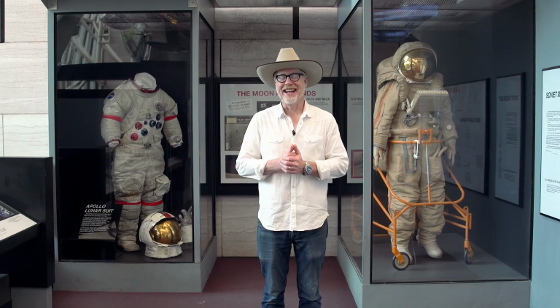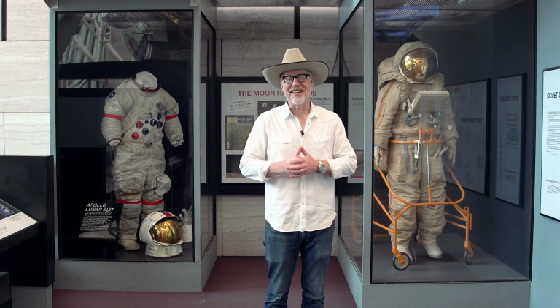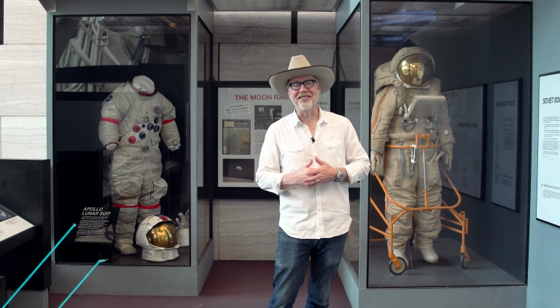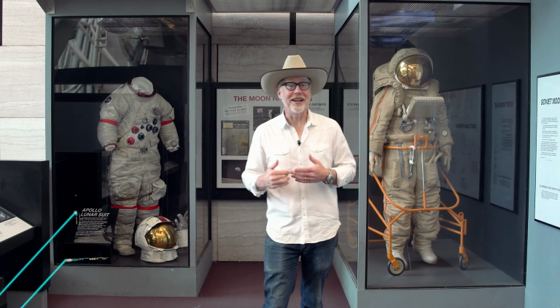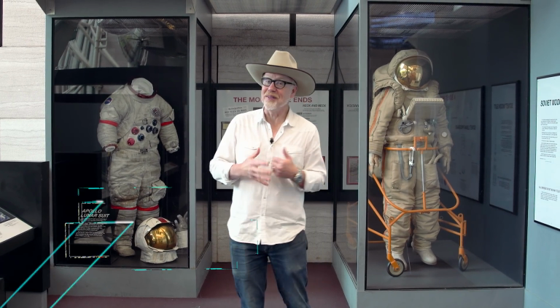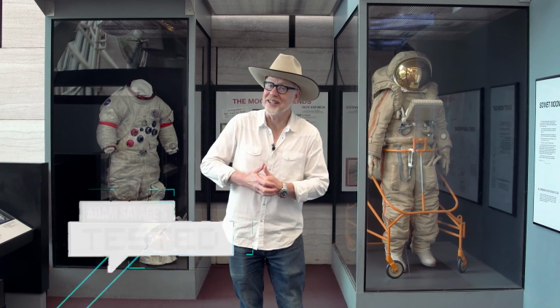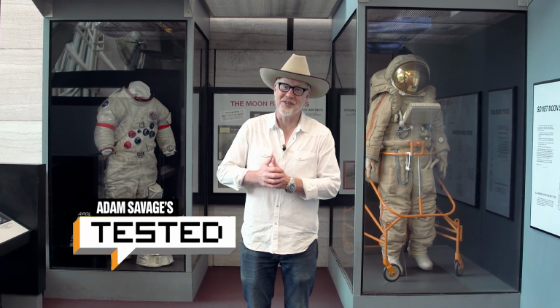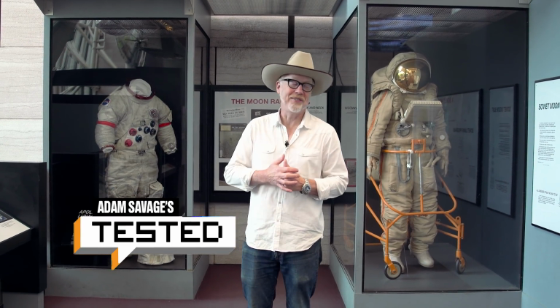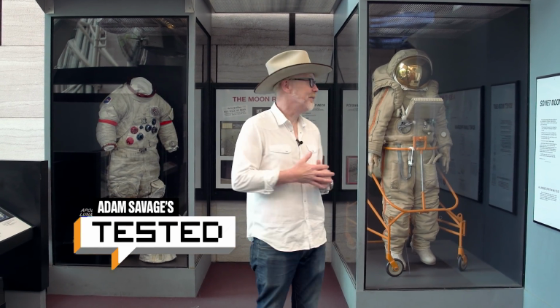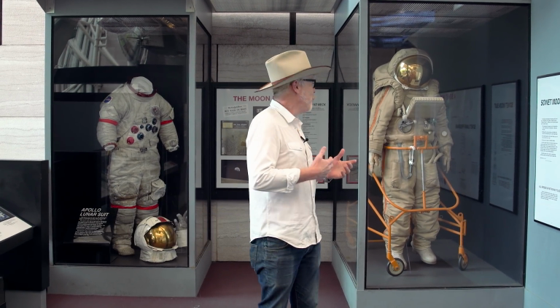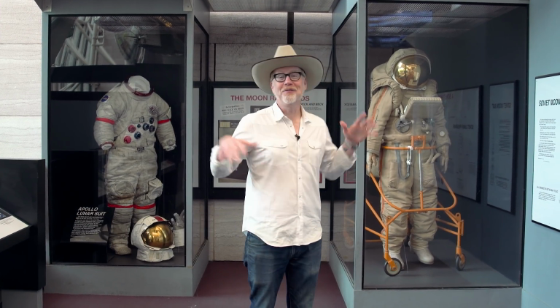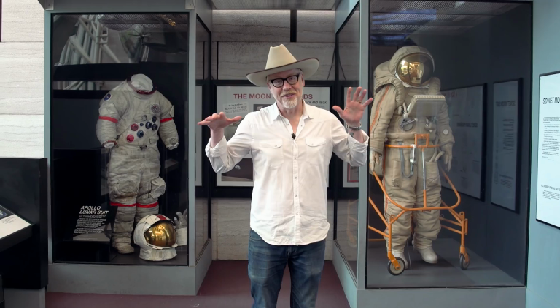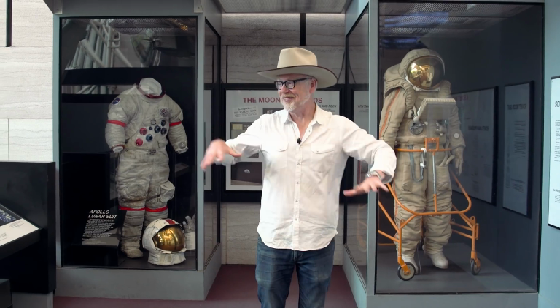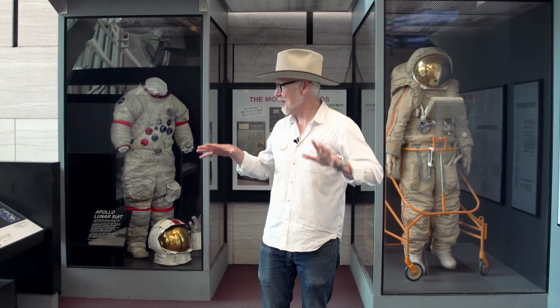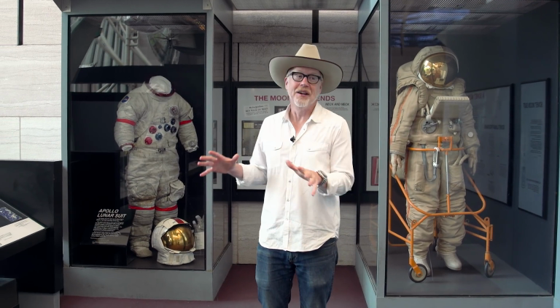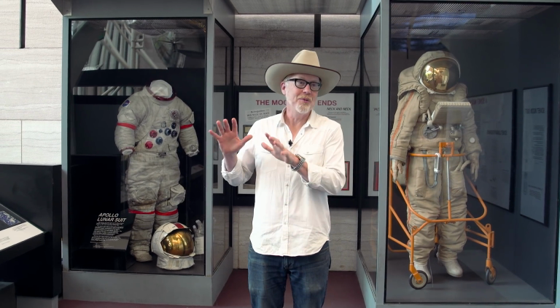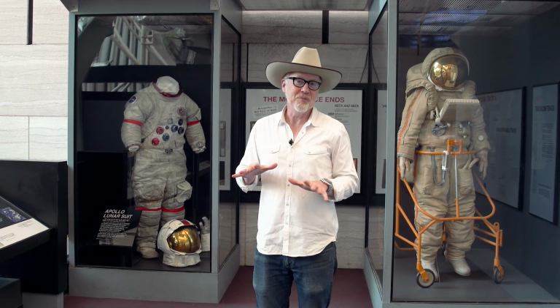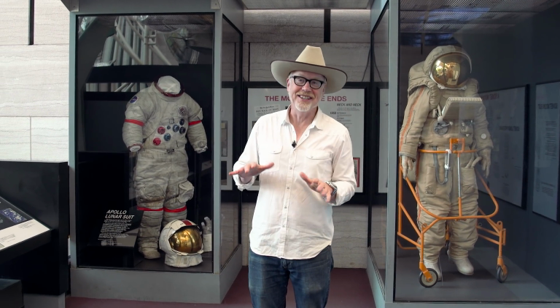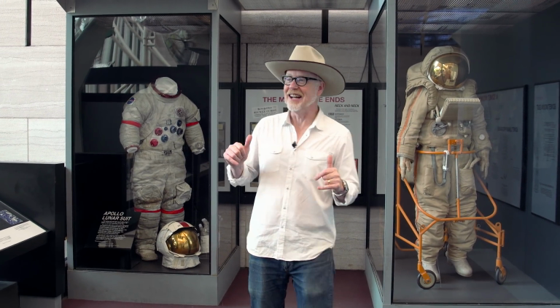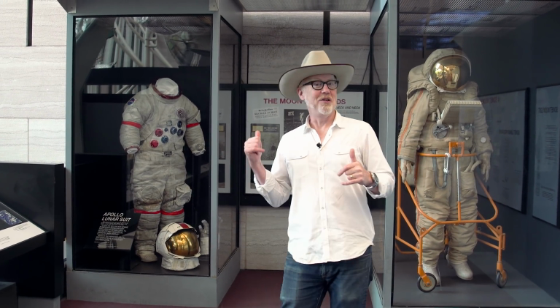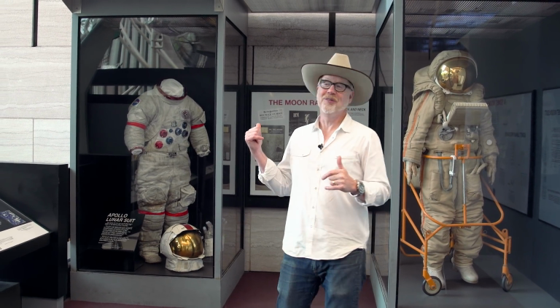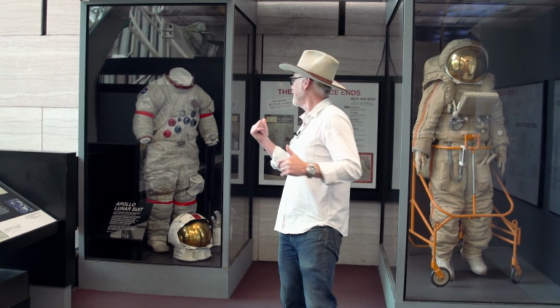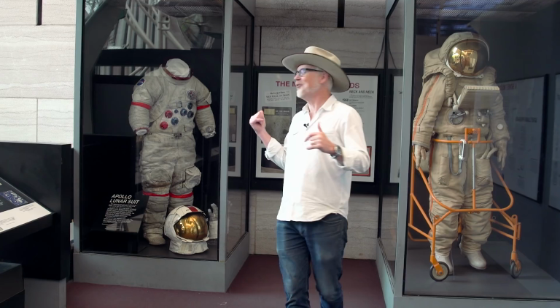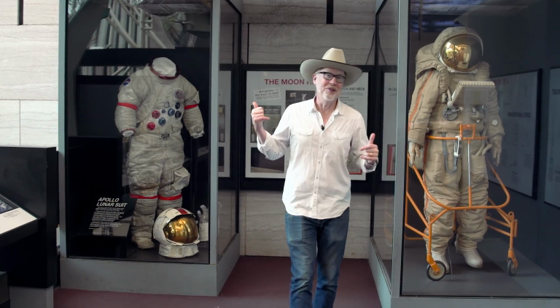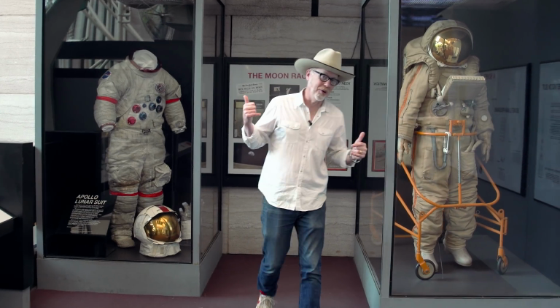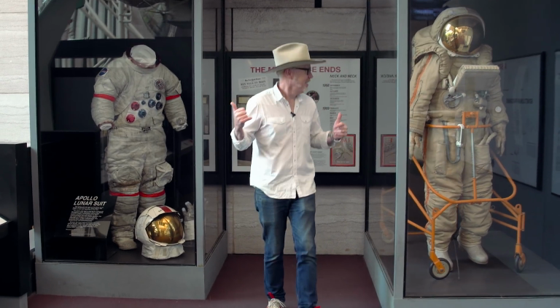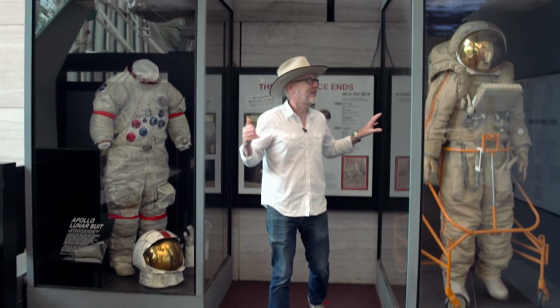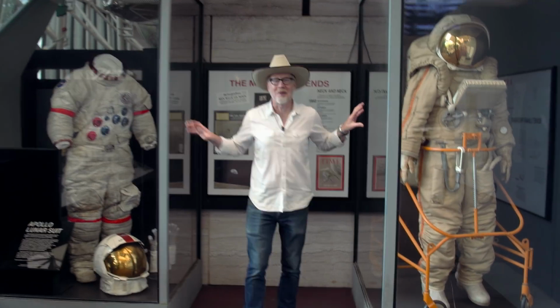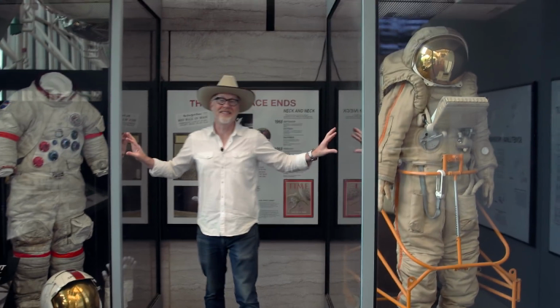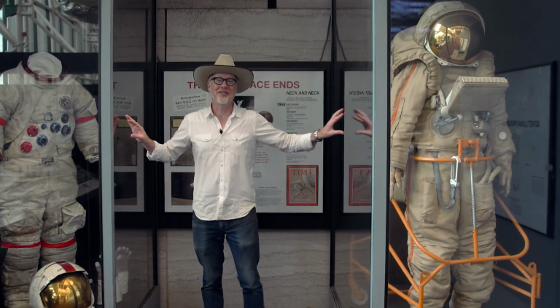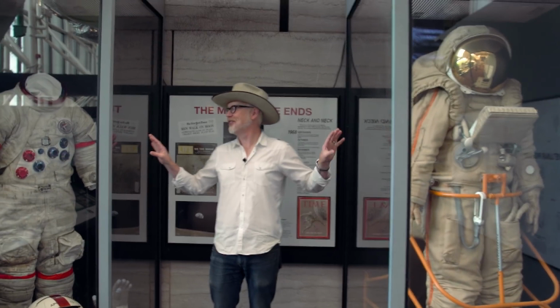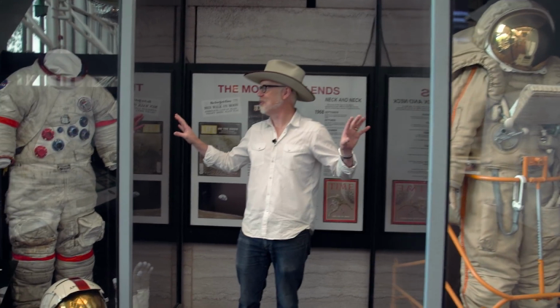Hey guys, Adam Savage here at the Smithsonian Air and Space Museum. We are here filming some stuff for Tested and some other stuff, but we had a few minutes to kill and I wandered over into this zone, of course, because there are a couple of amazing spacesuits to talk about.